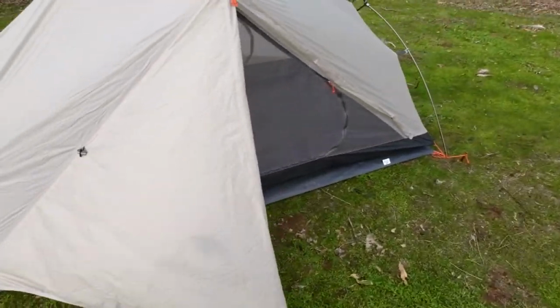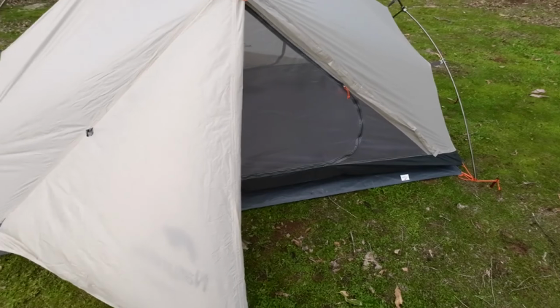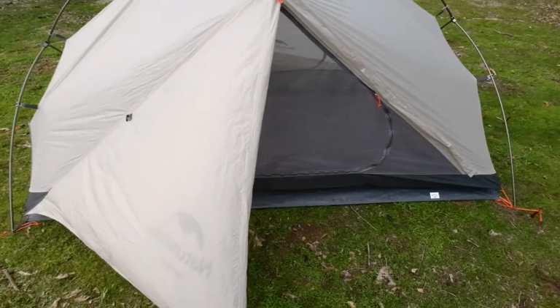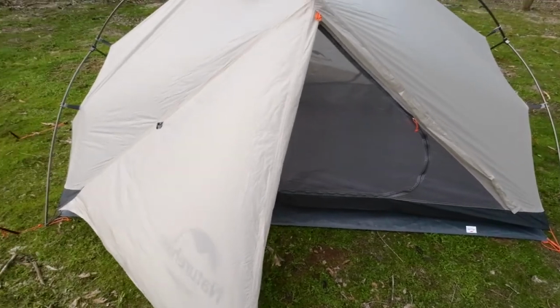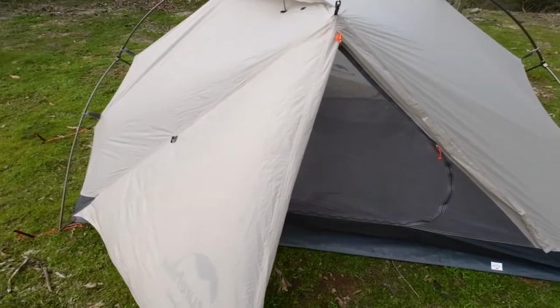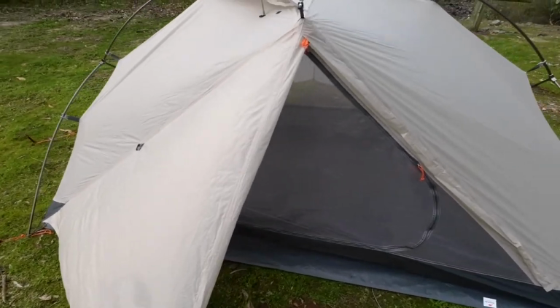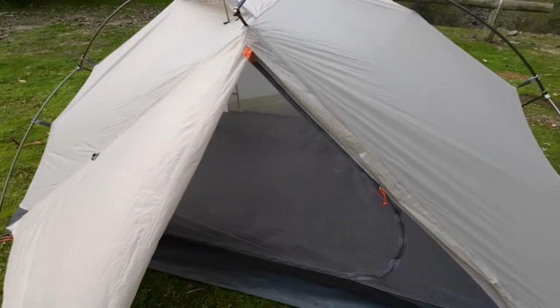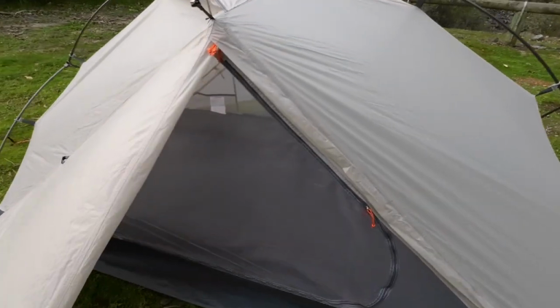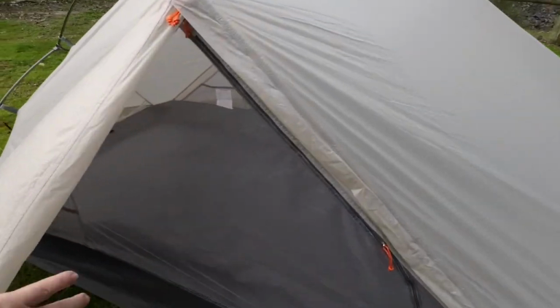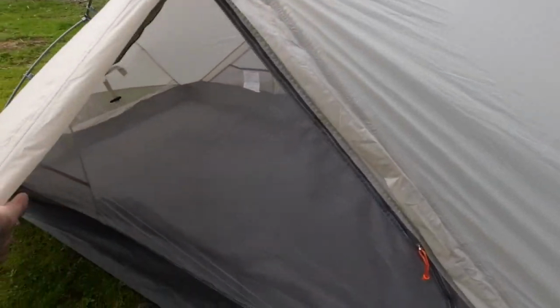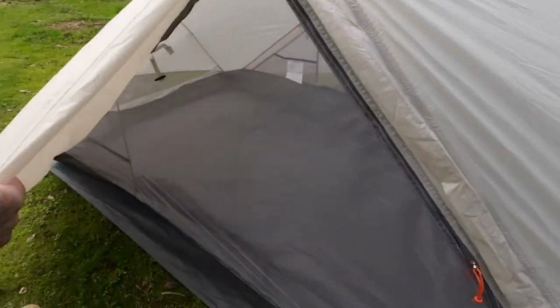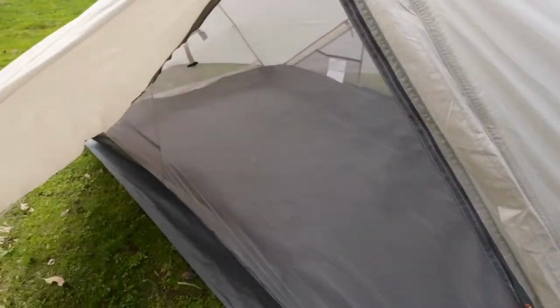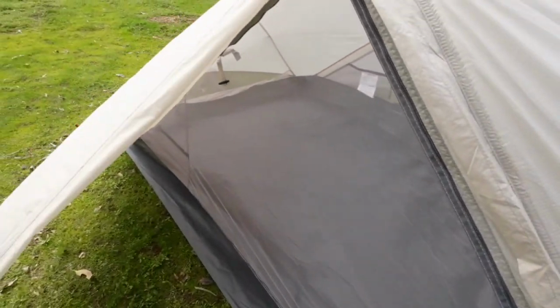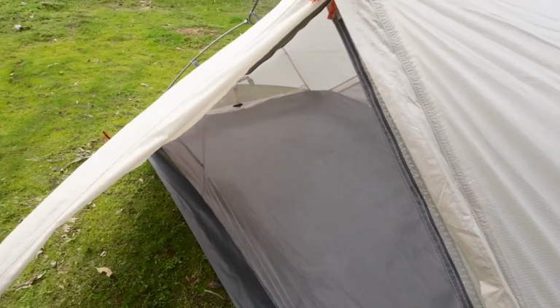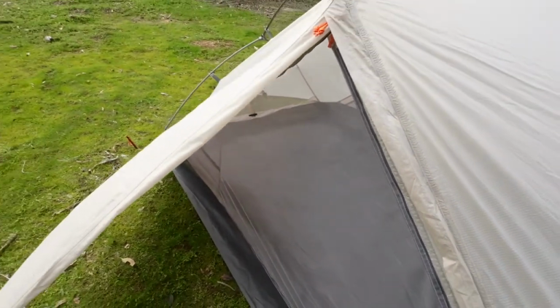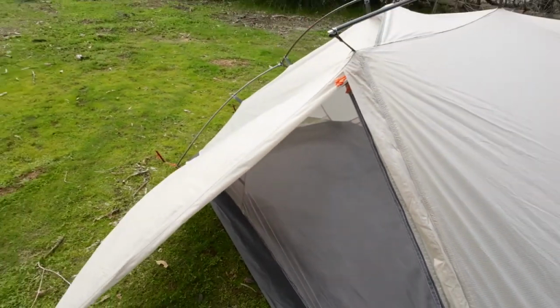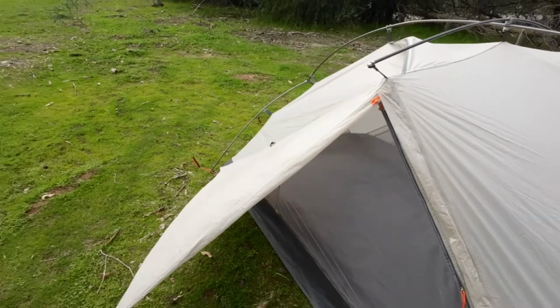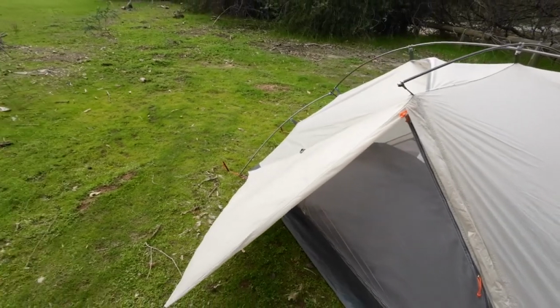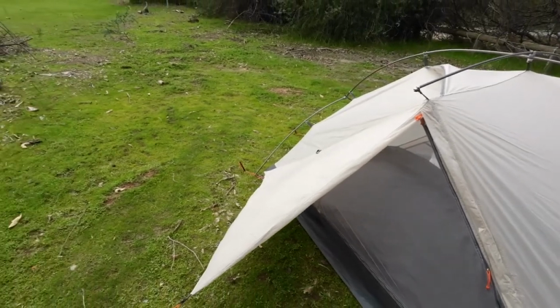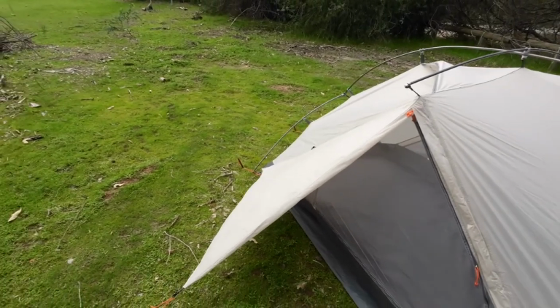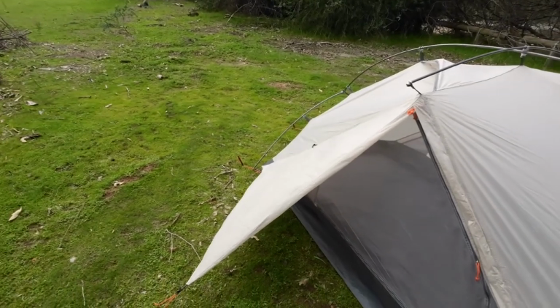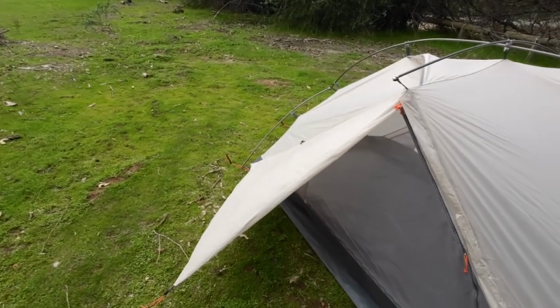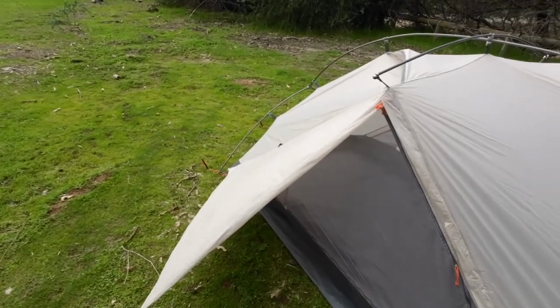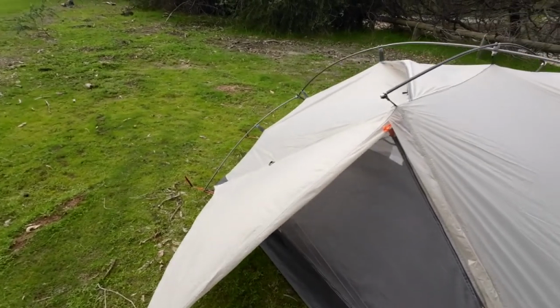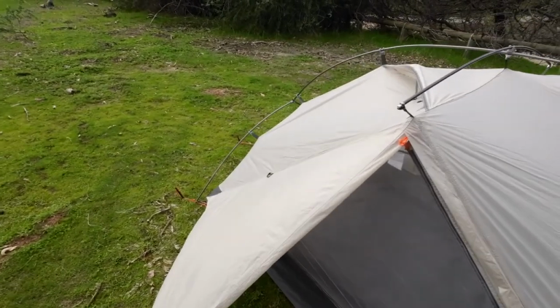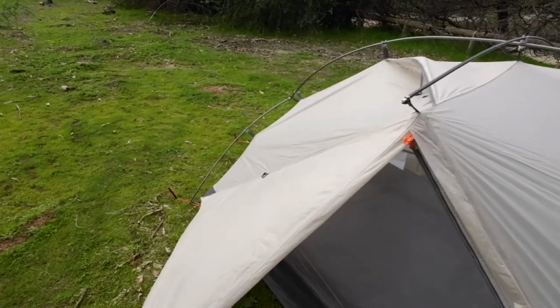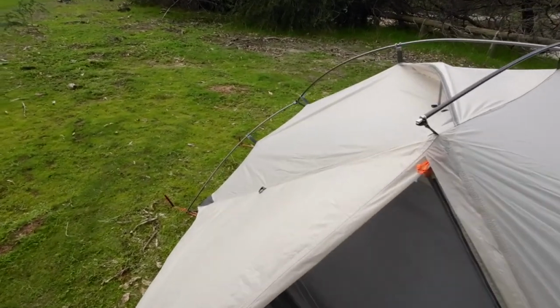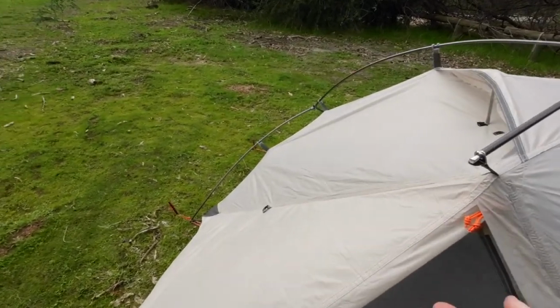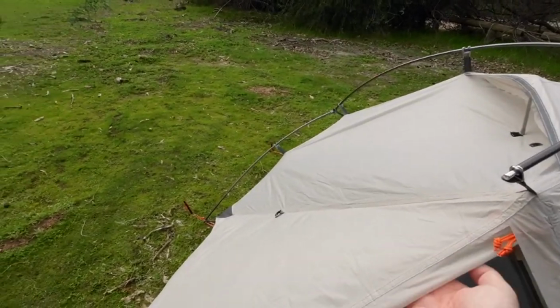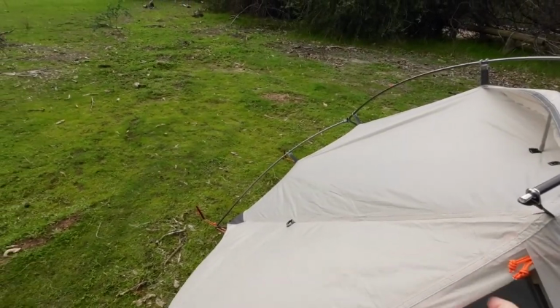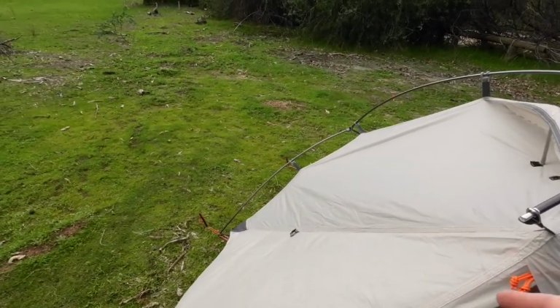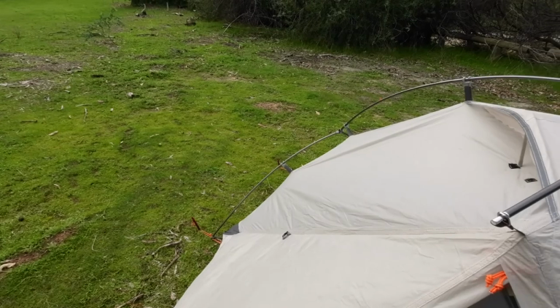And that way if it rains, the inside of this is not going to get wet. So when you're sleeping in it, it's going to reduce condensation because you don't have a wet panel on the inside.